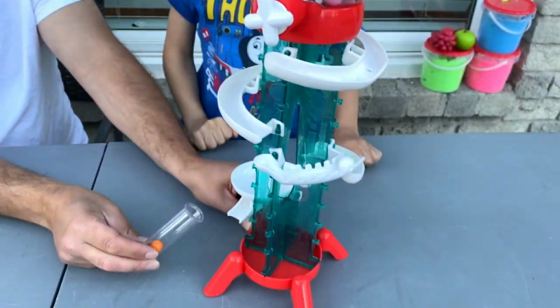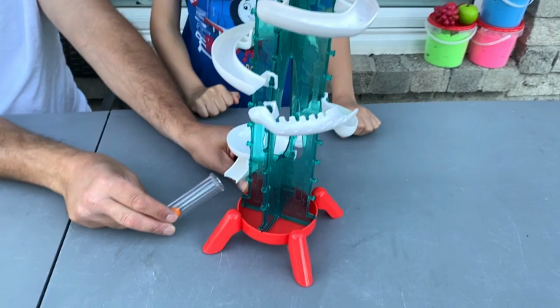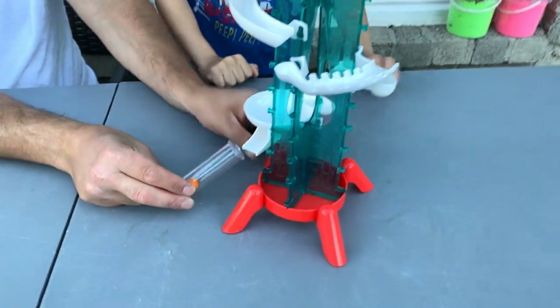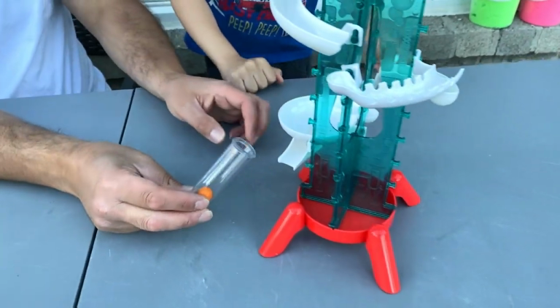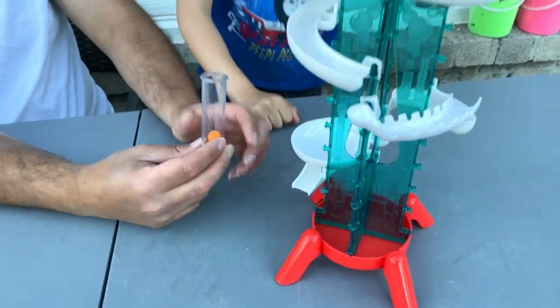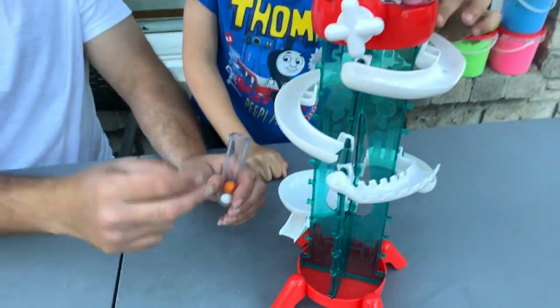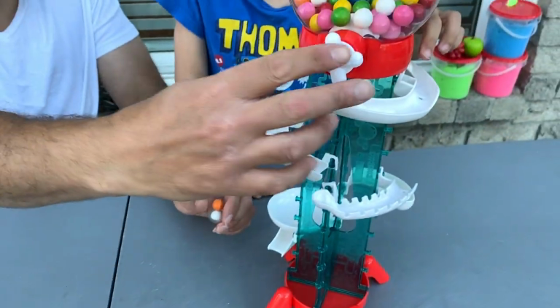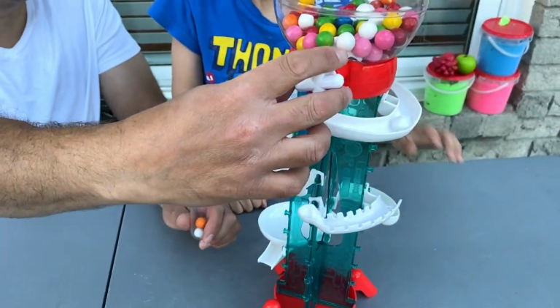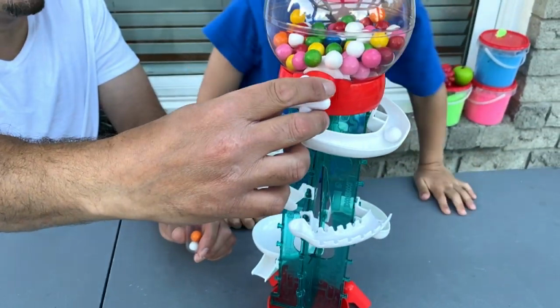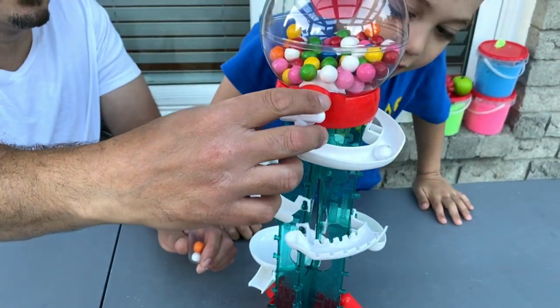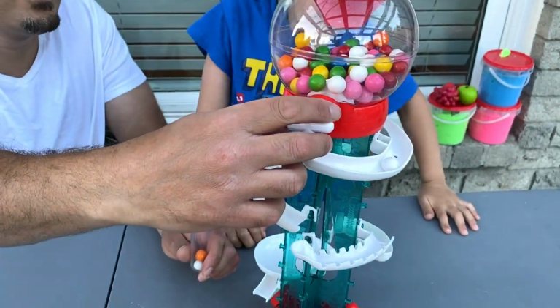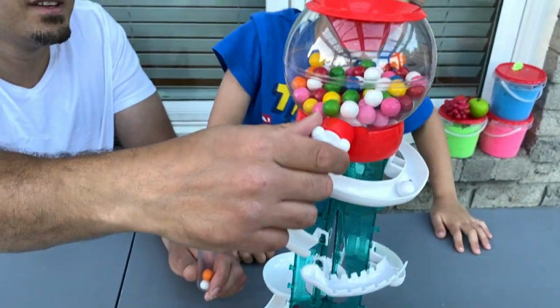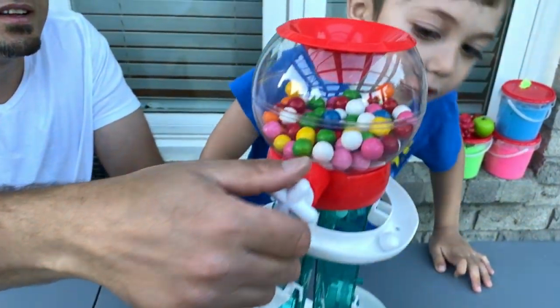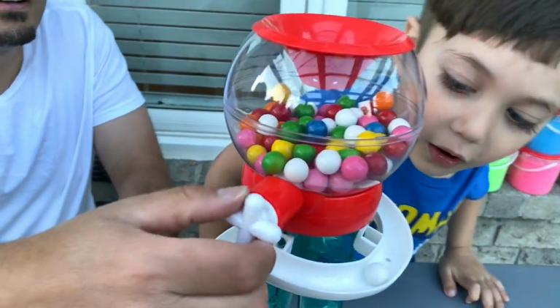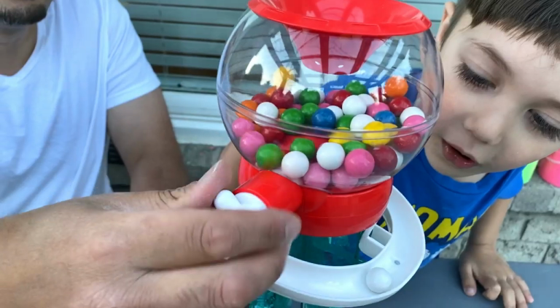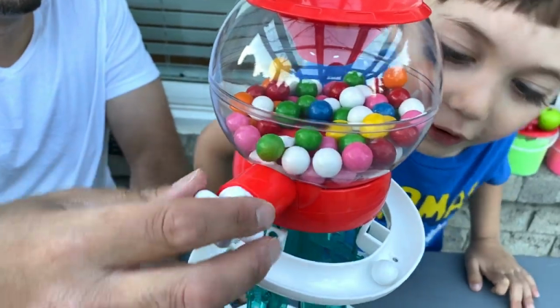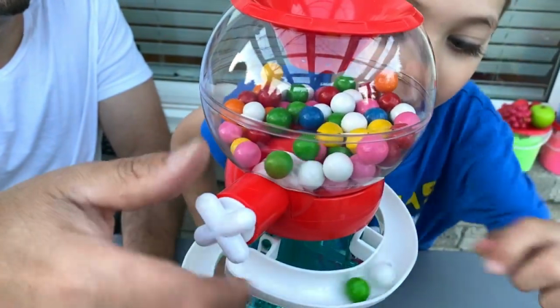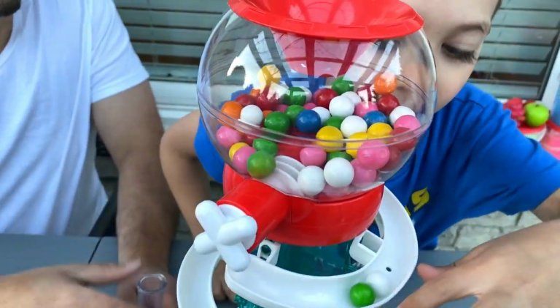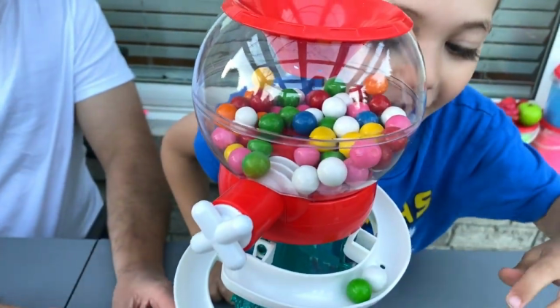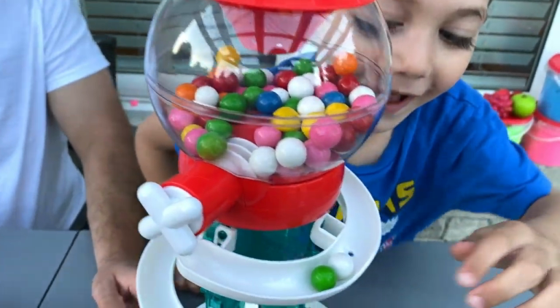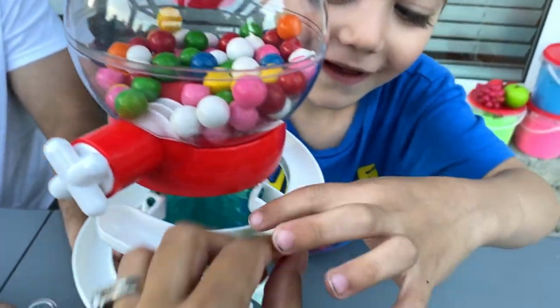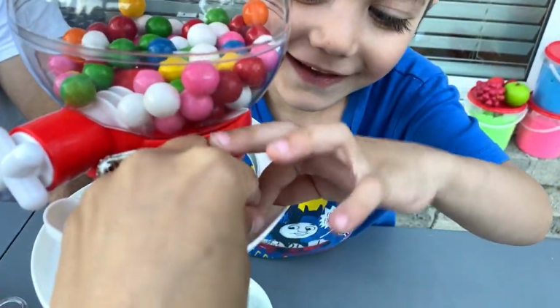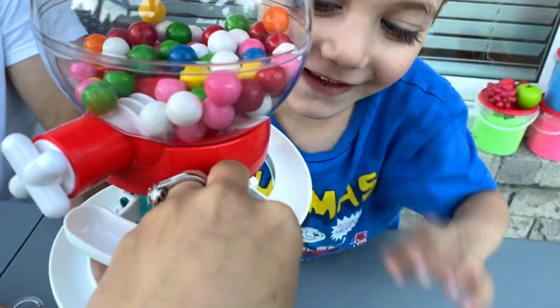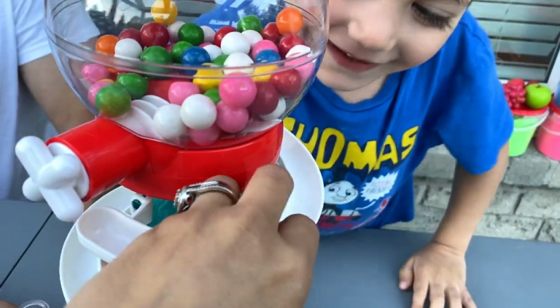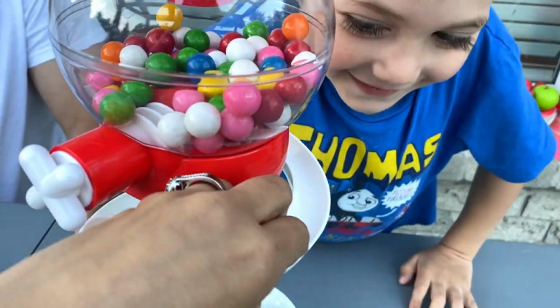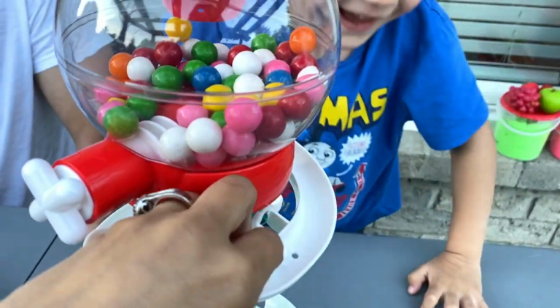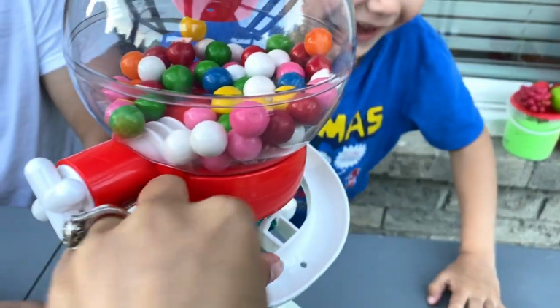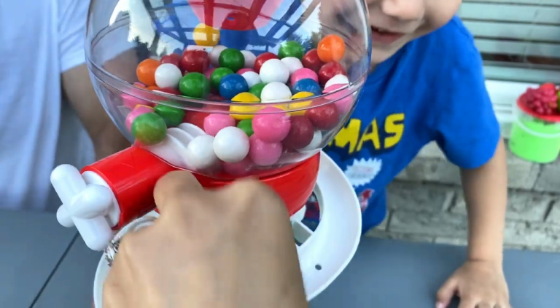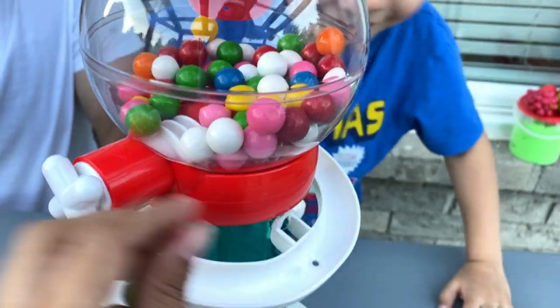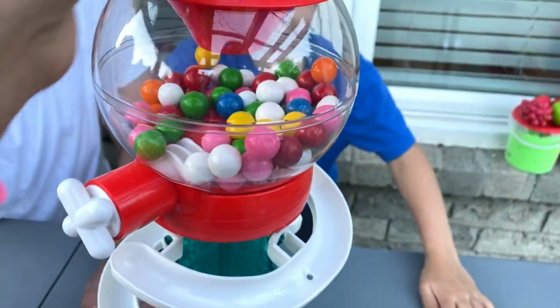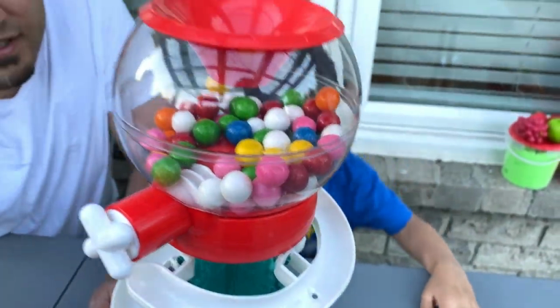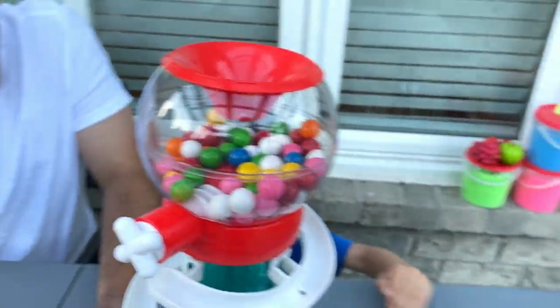Again! Let's try, my turn. Okay, Daddy's turn. Zach, why did you put it back here? It was green, but it's okay. Let's try it again.